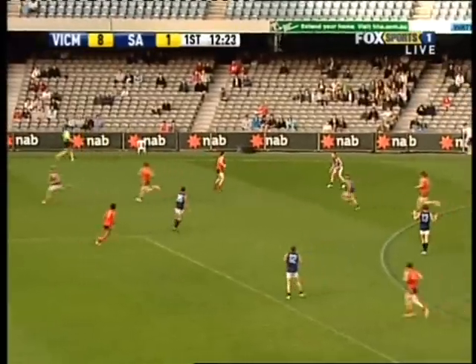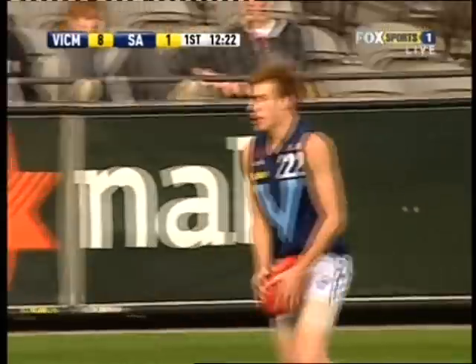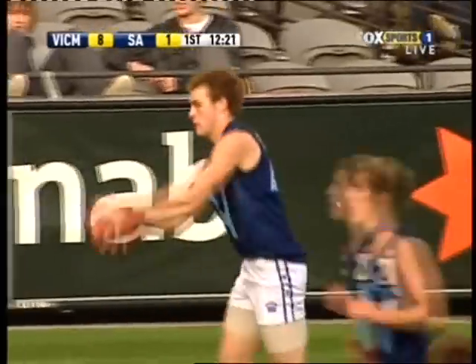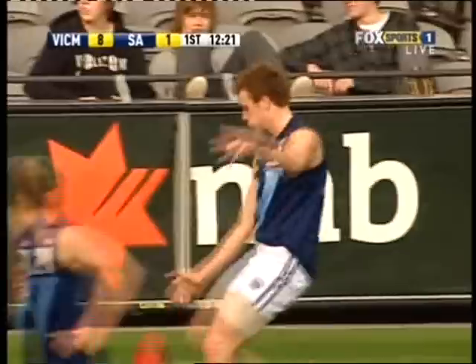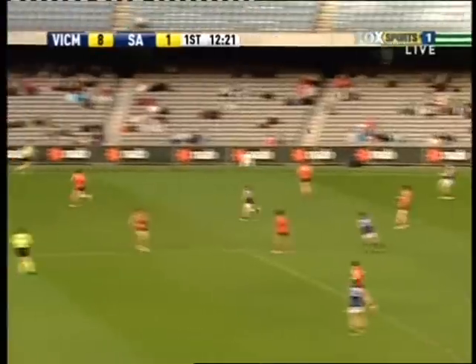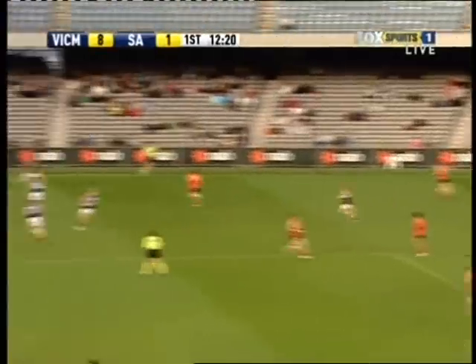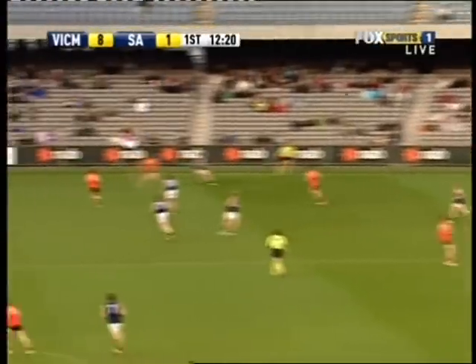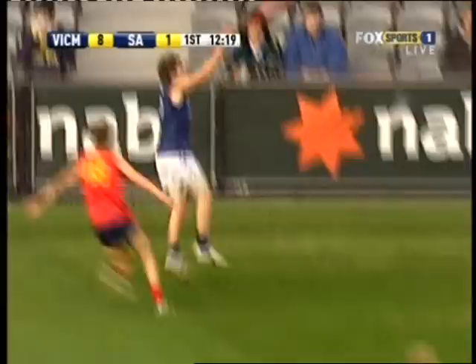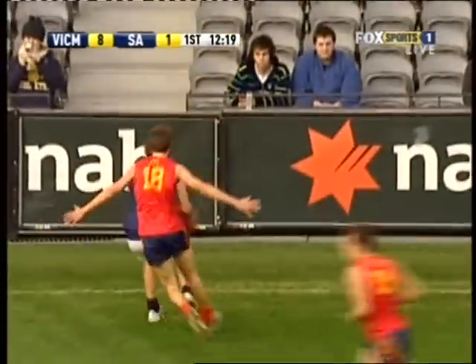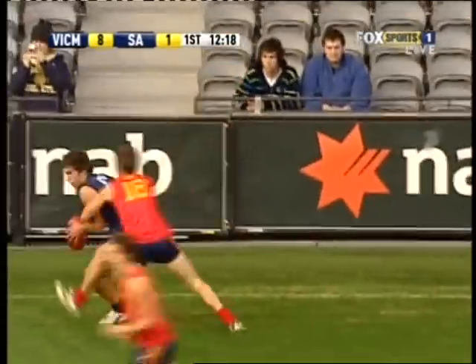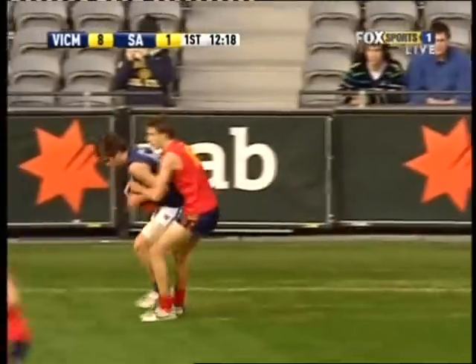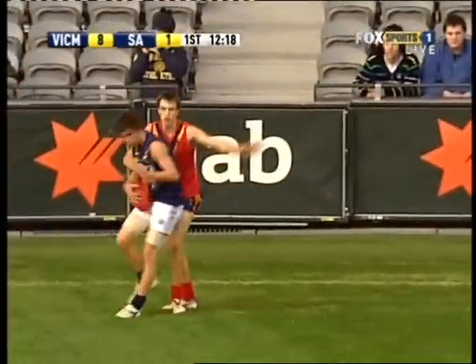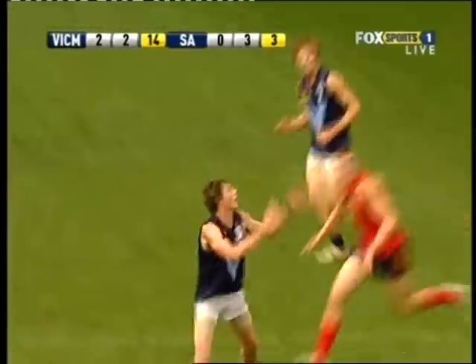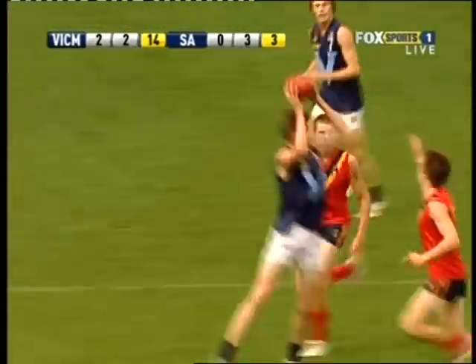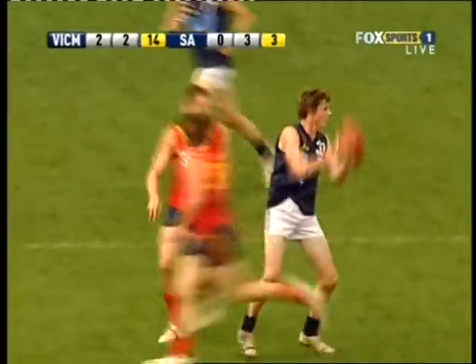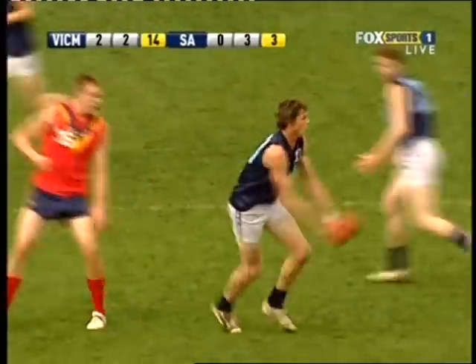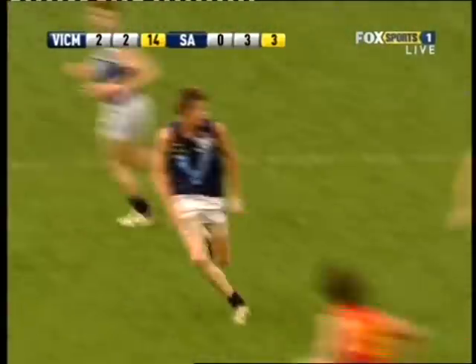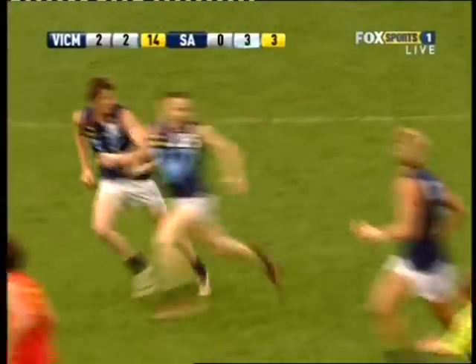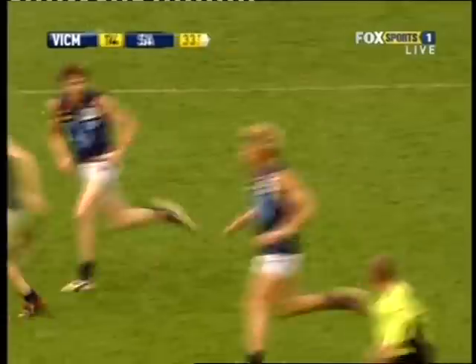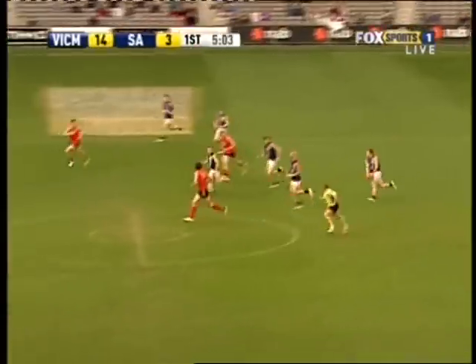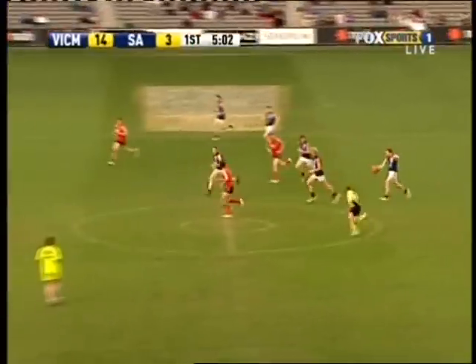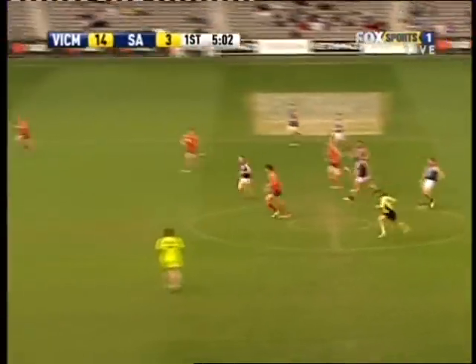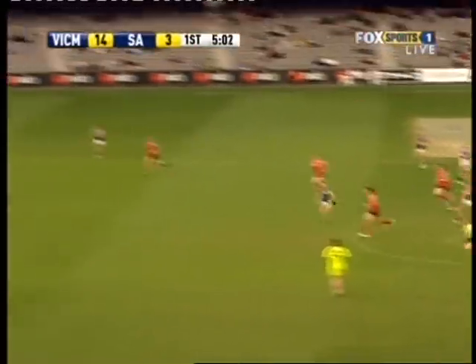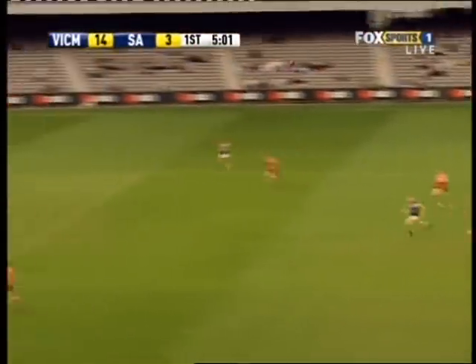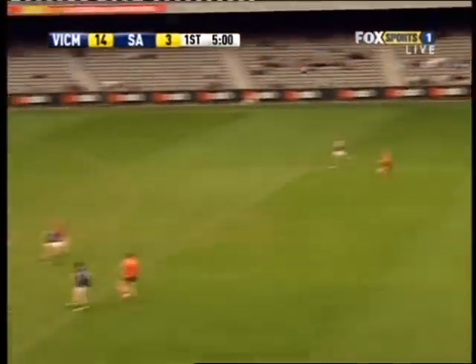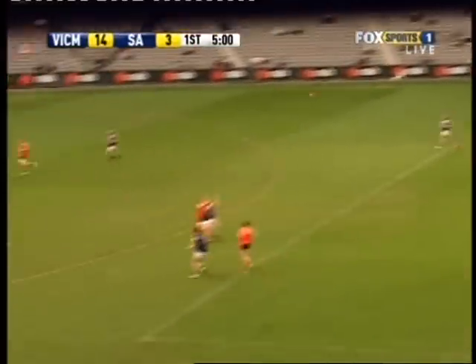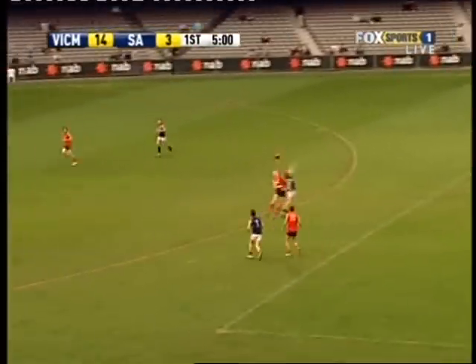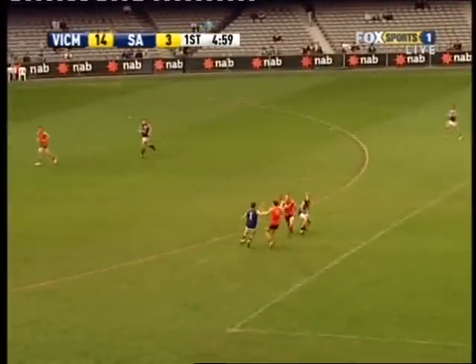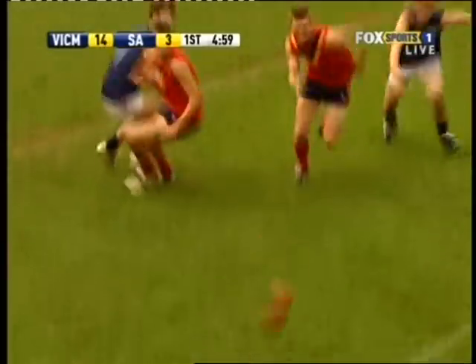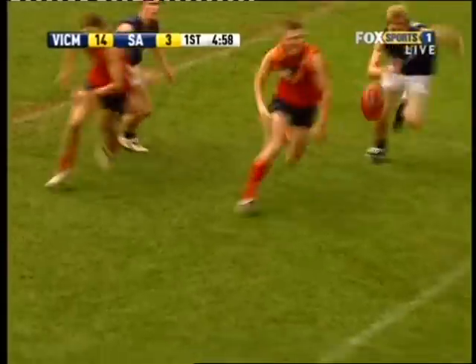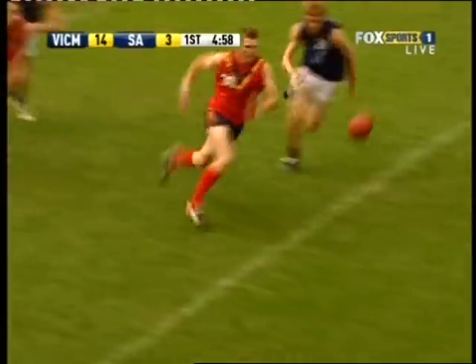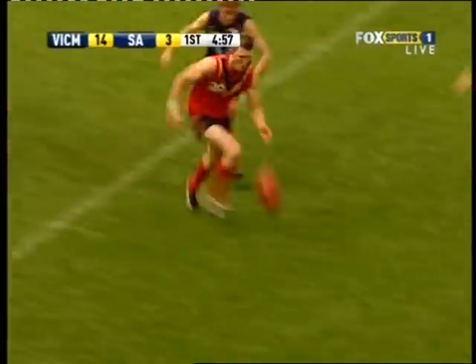This is Moore, chipping wide. We've just got to maybe wait for a little bit of a target. Tolly got it to Carlisle, in turn the runner is Moore. Good spoil.